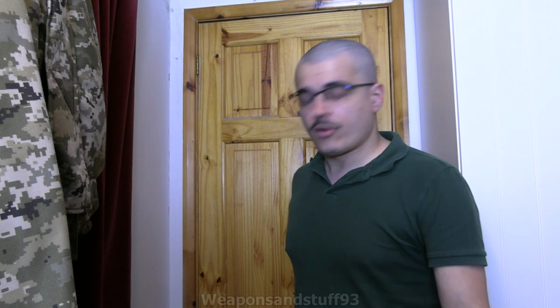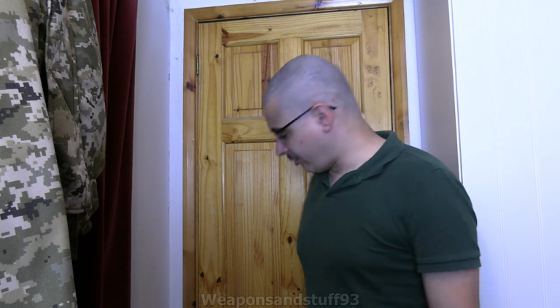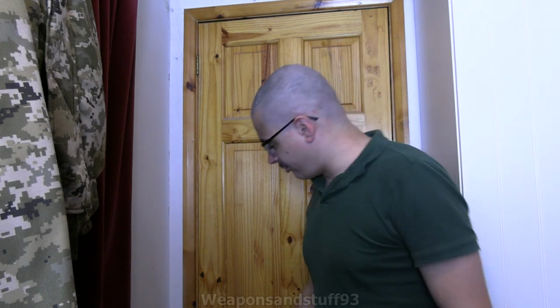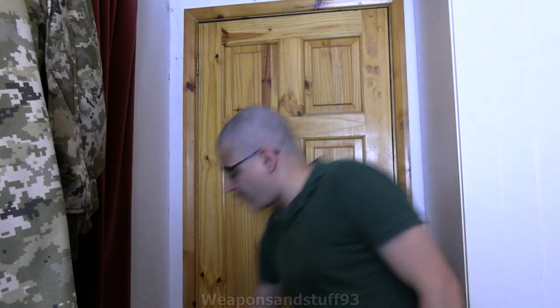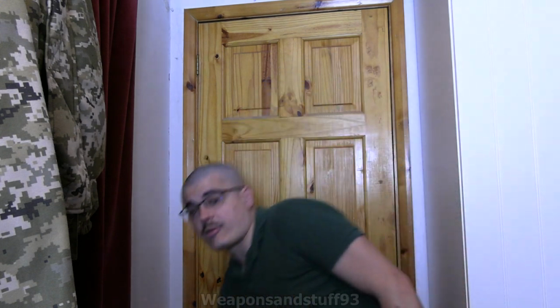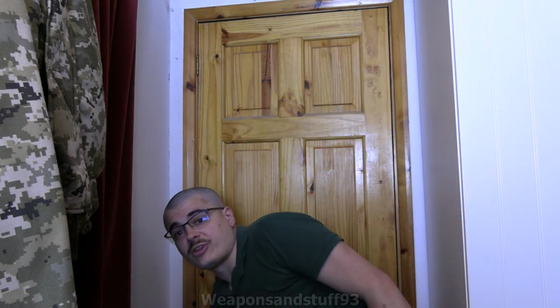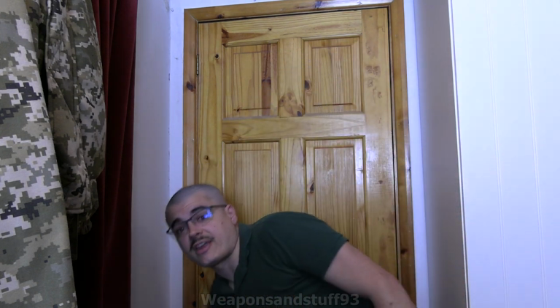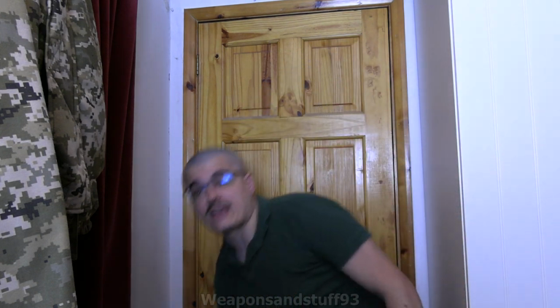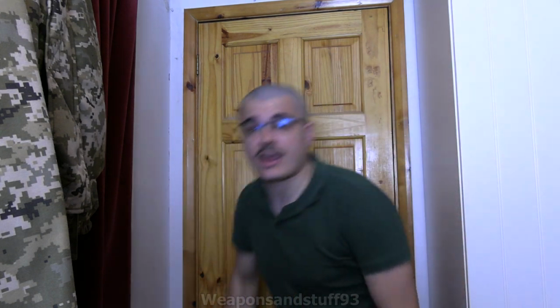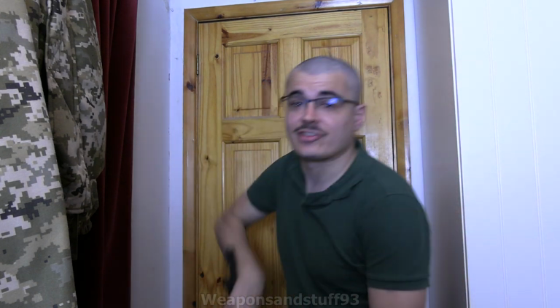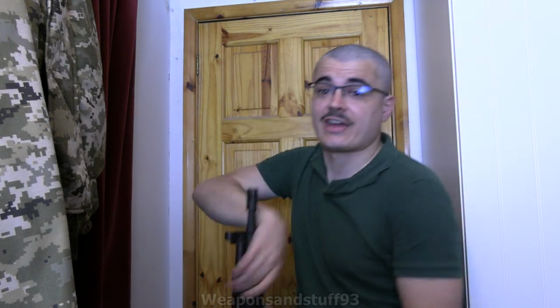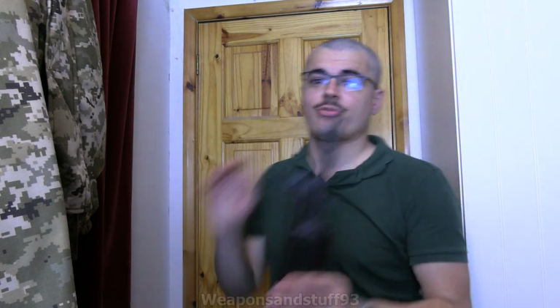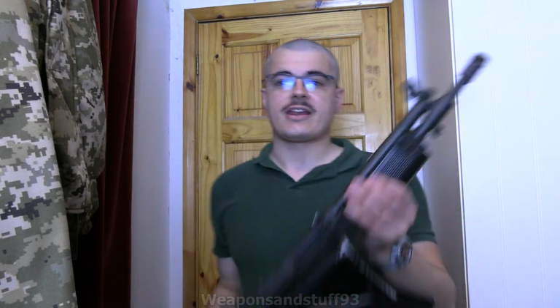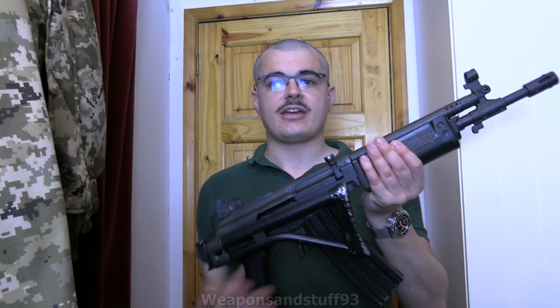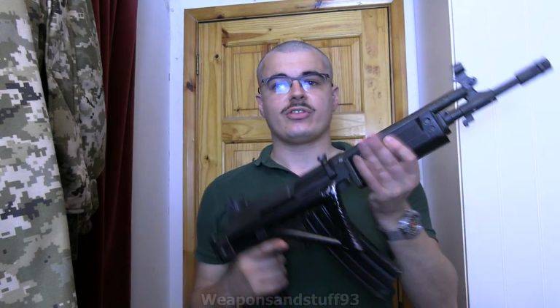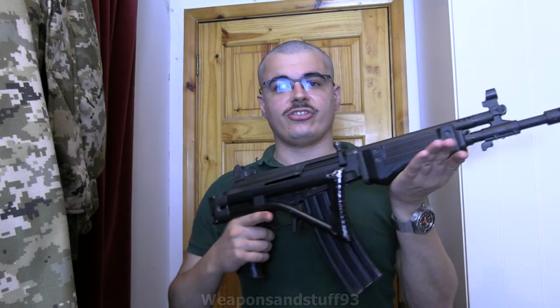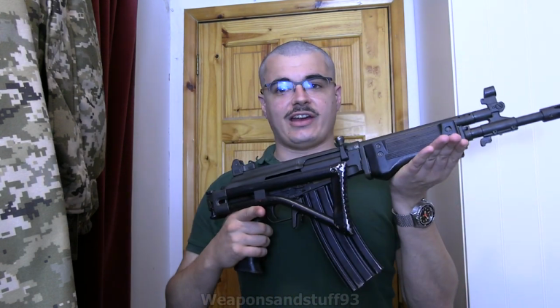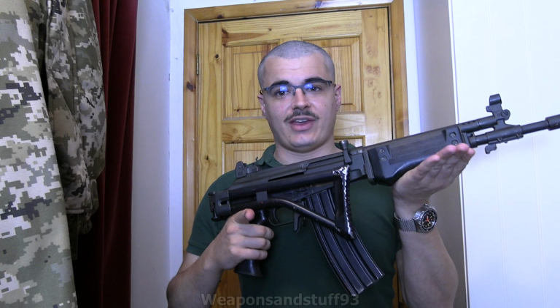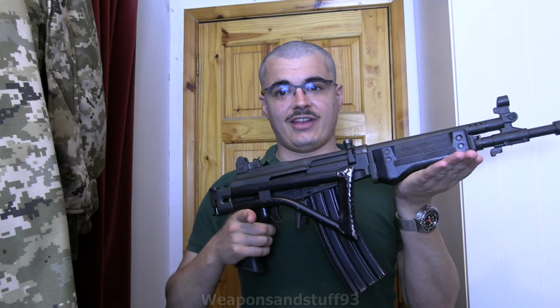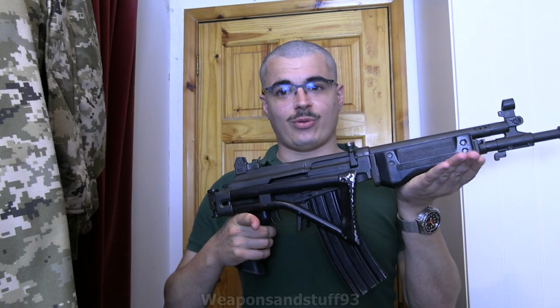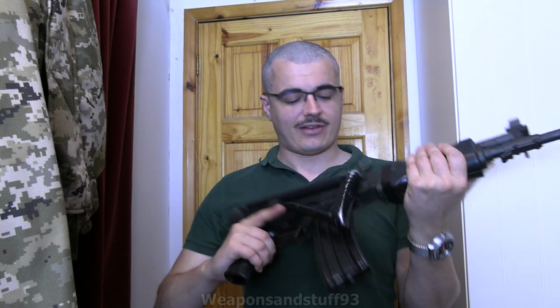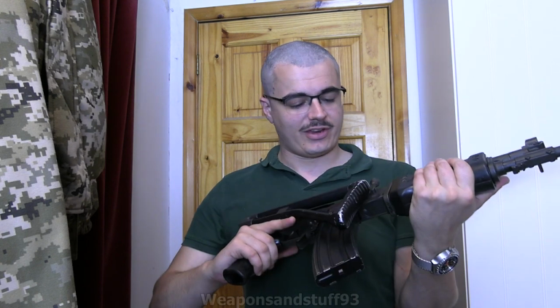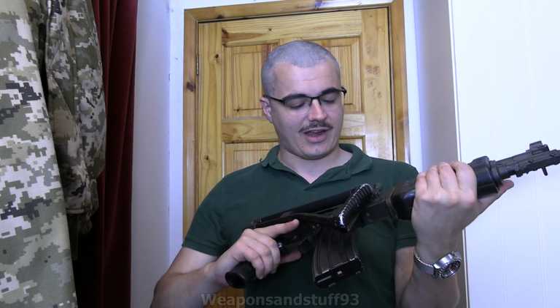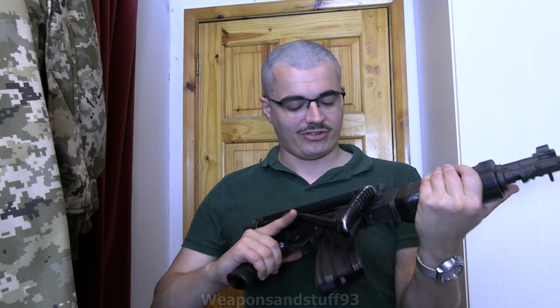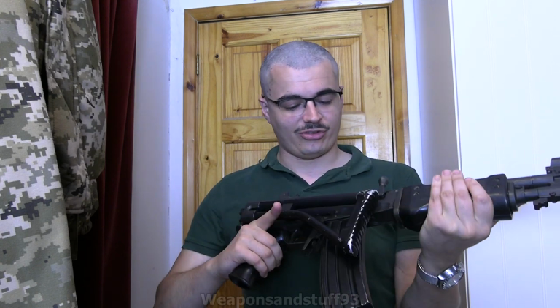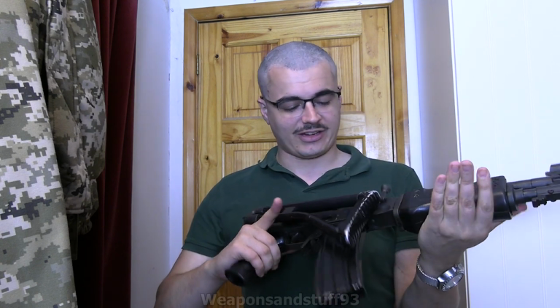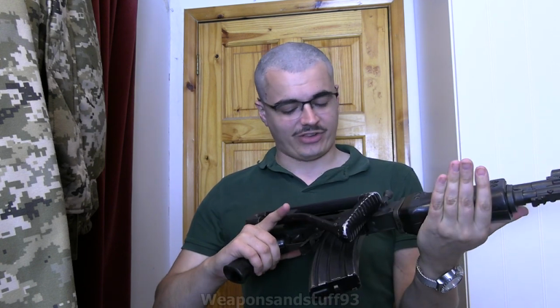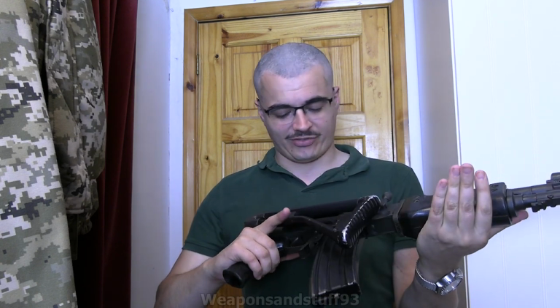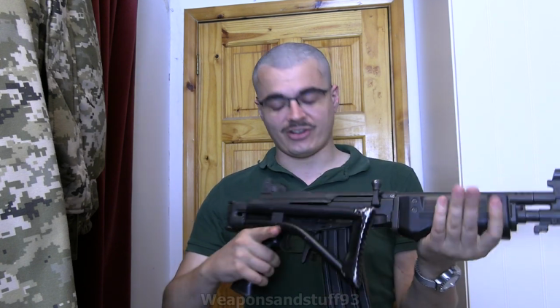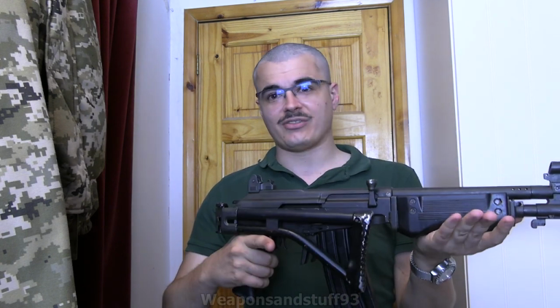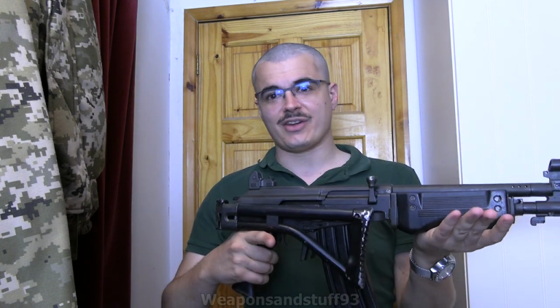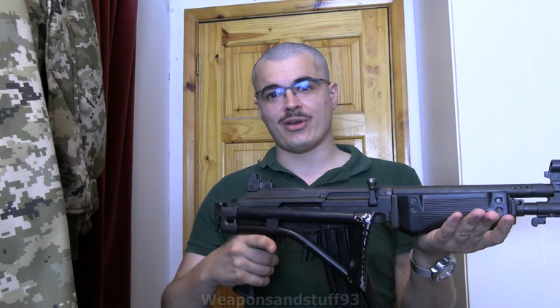Hello, so today we're going to be taking a look at an Israeli Galil. This is deactivated, hence why I have it in the UK. Sadly it's deactivated - I'd love a live one.